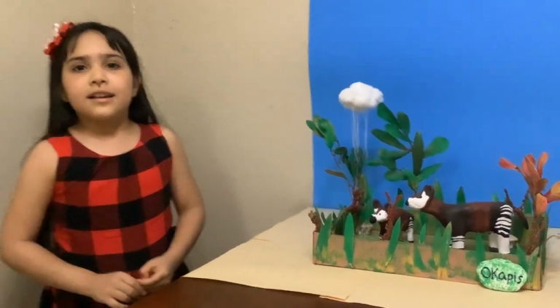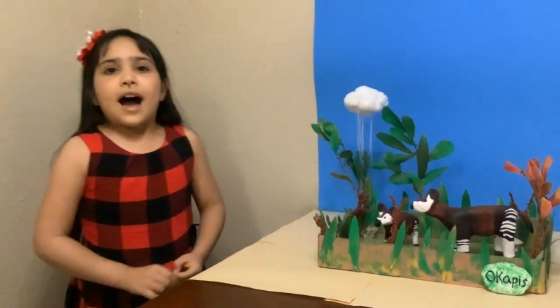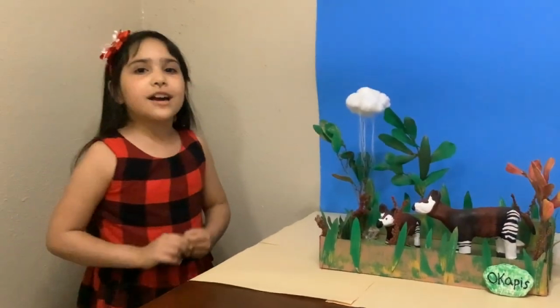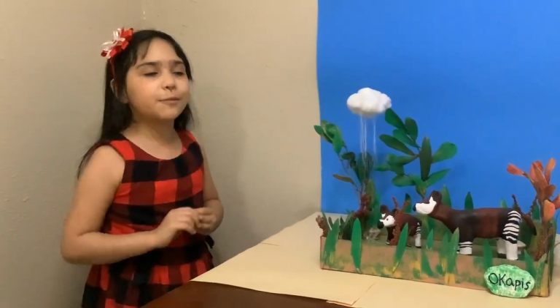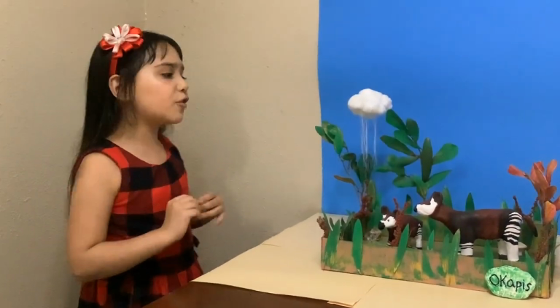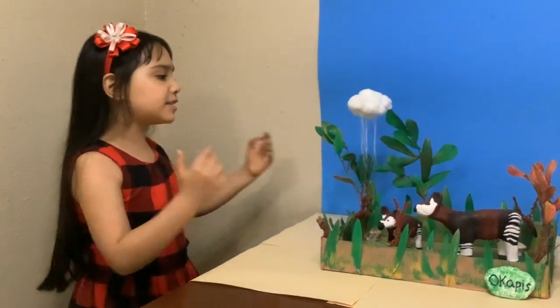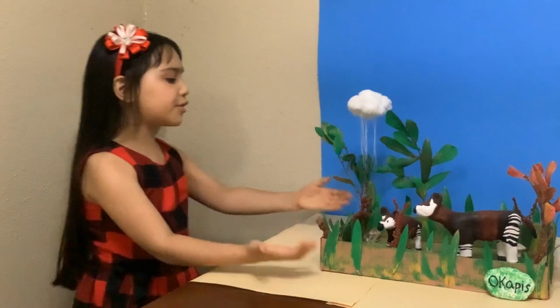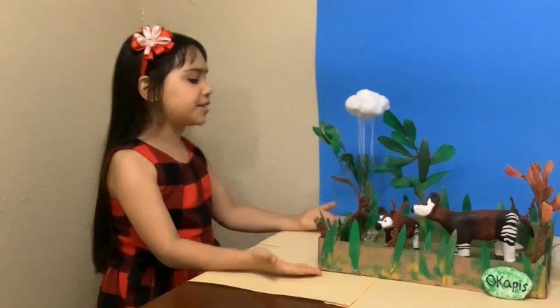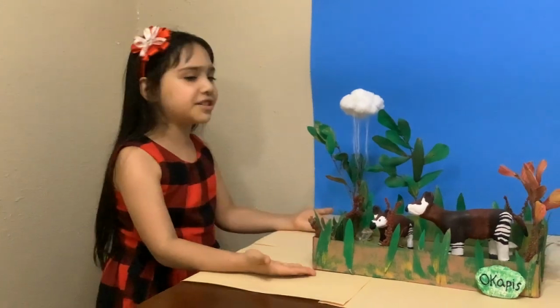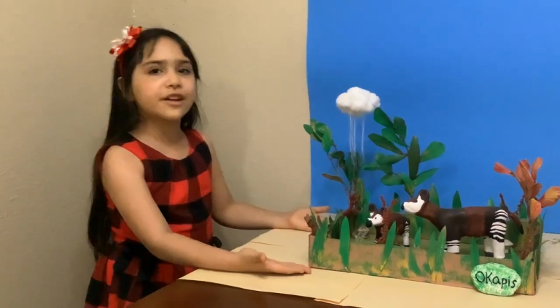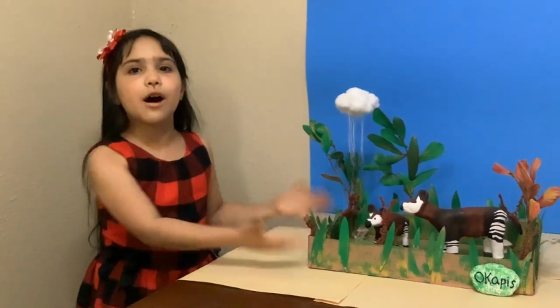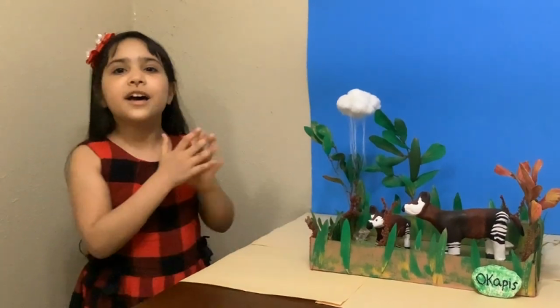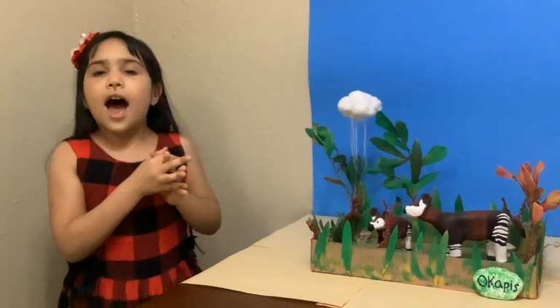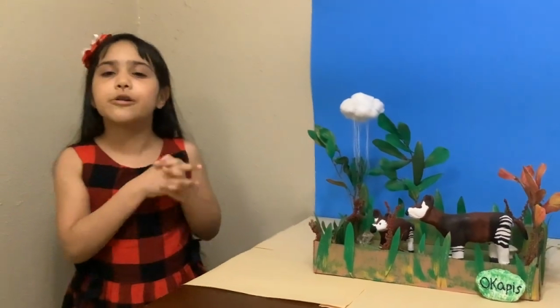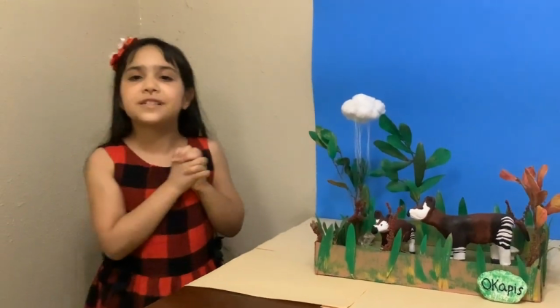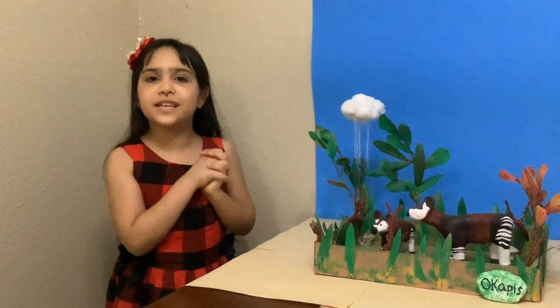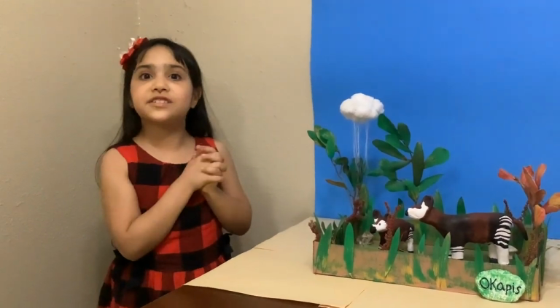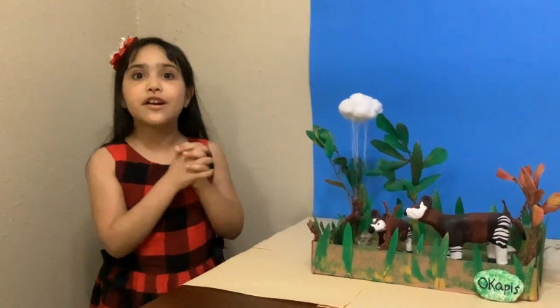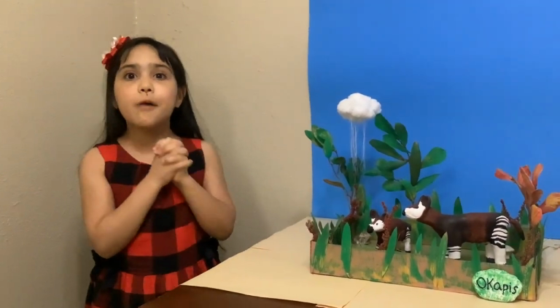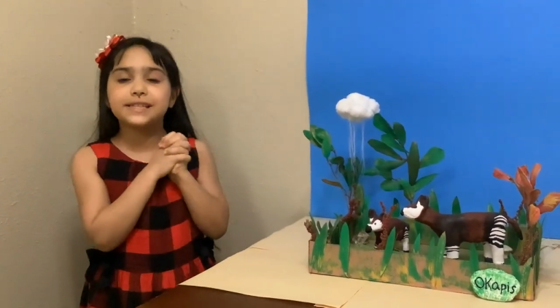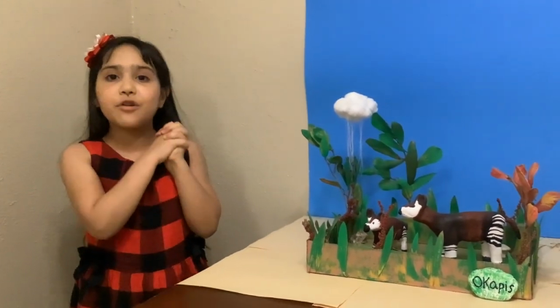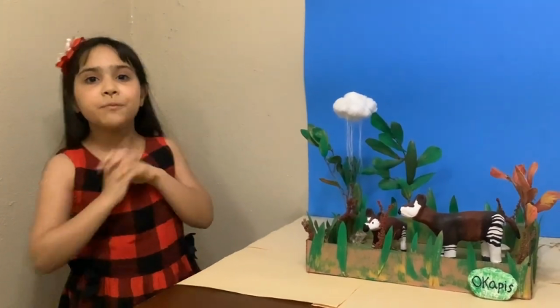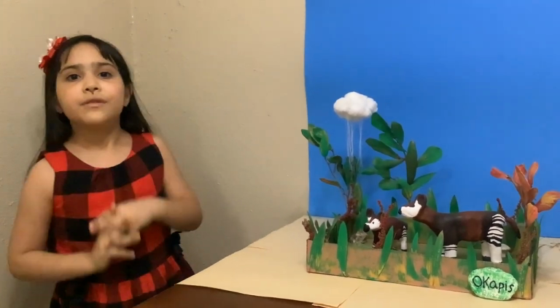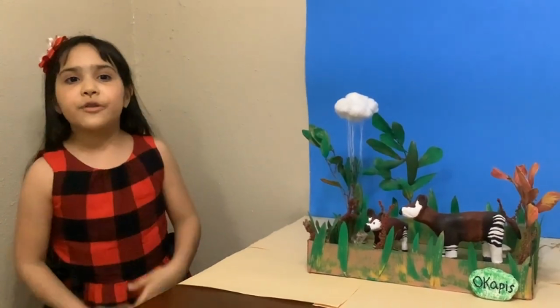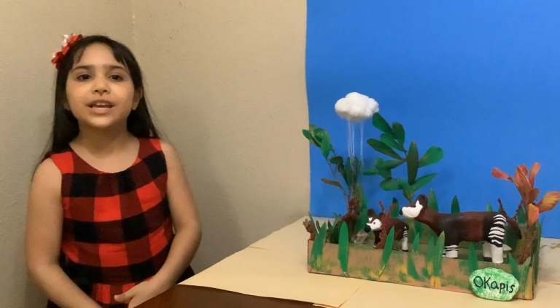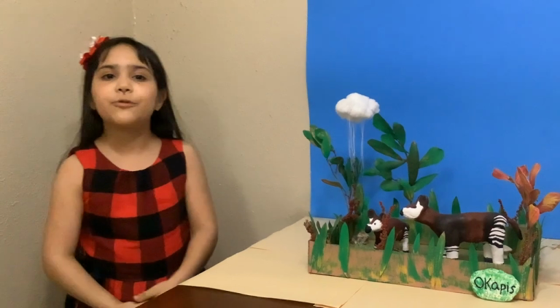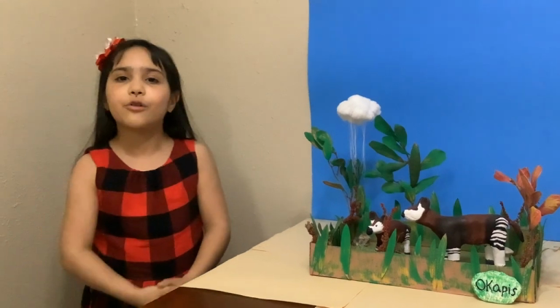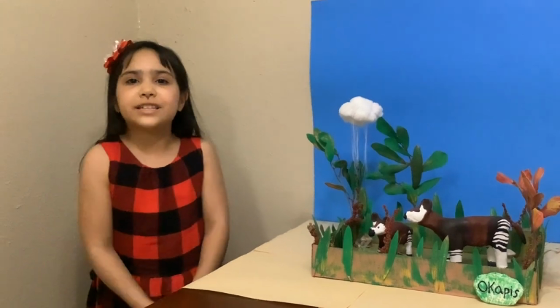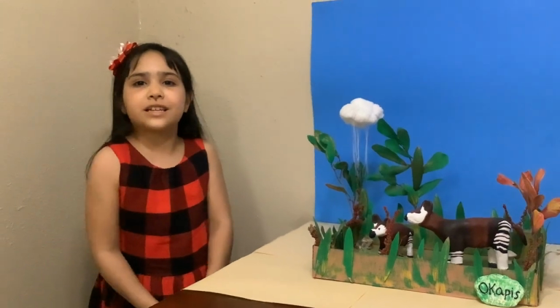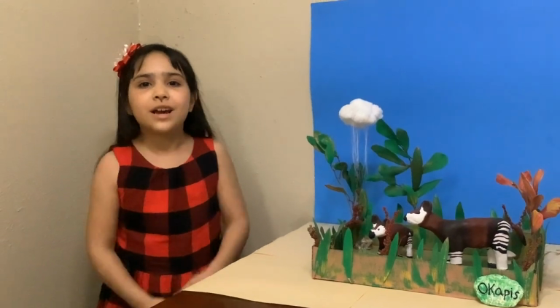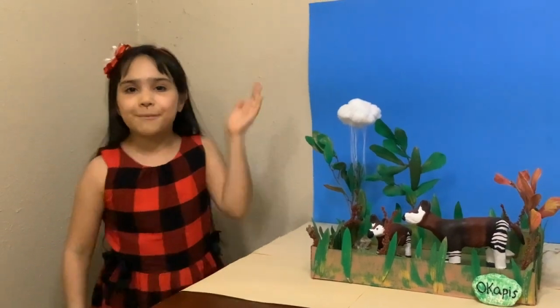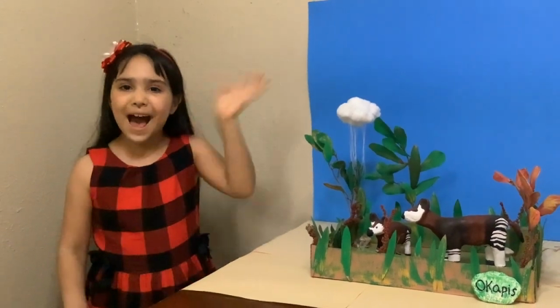I hope you enjoyed your diorama. I hope to see your diorama soon. Thank you for watching. Bye!